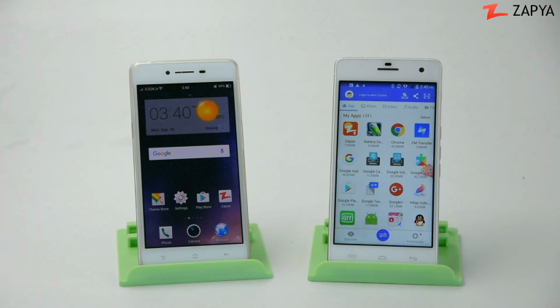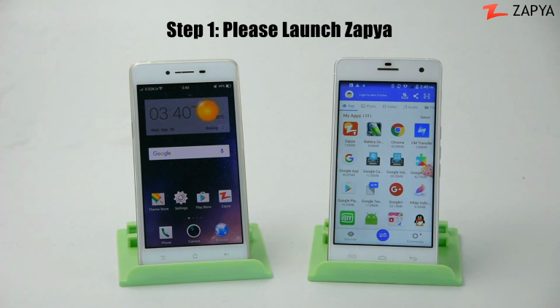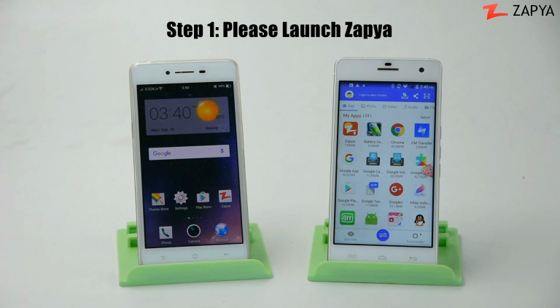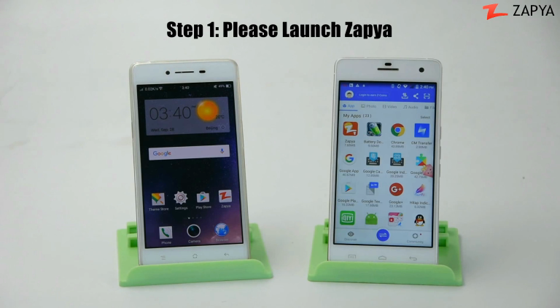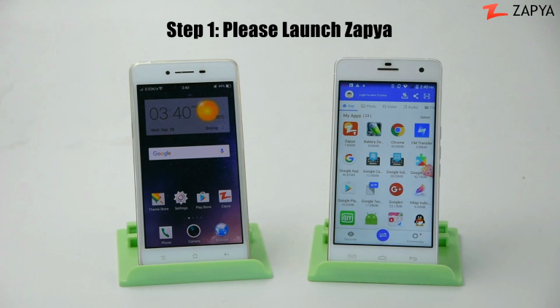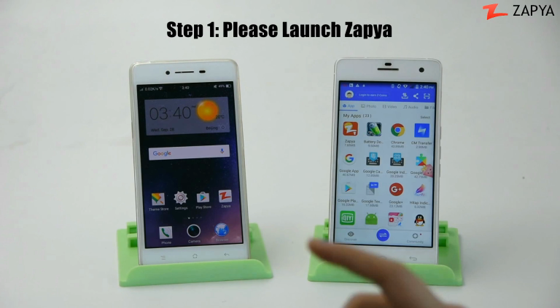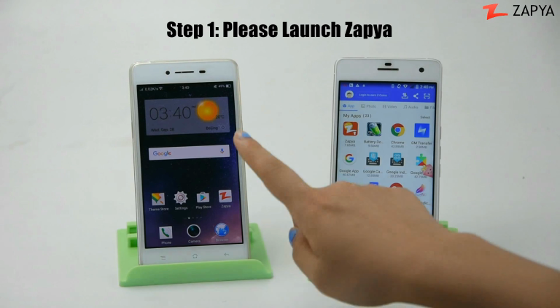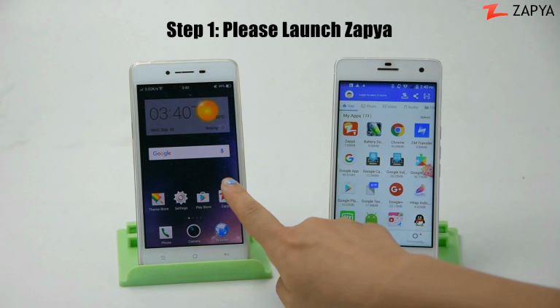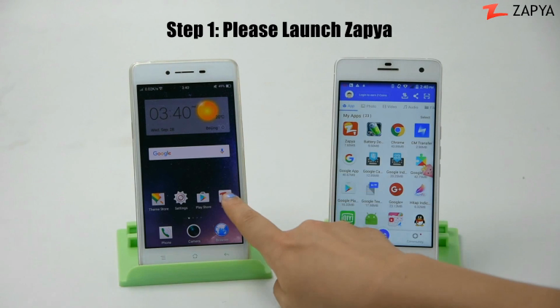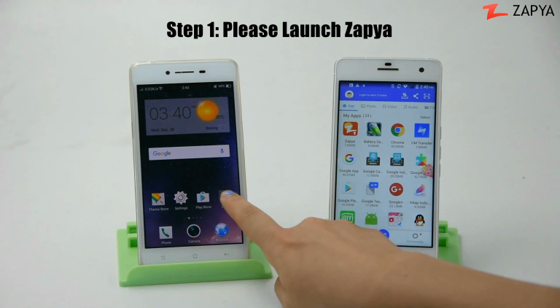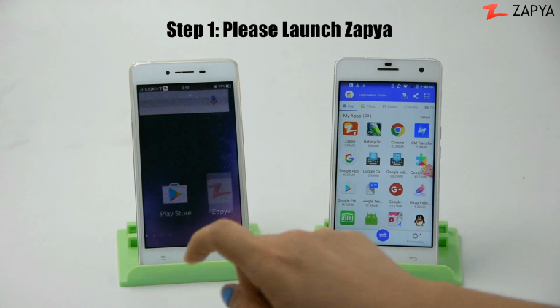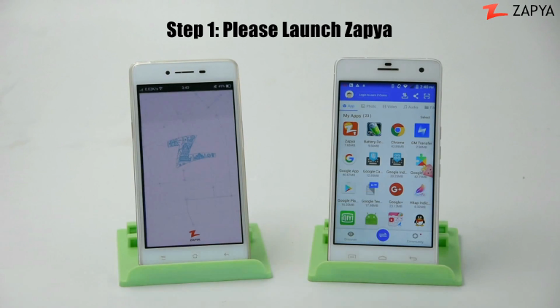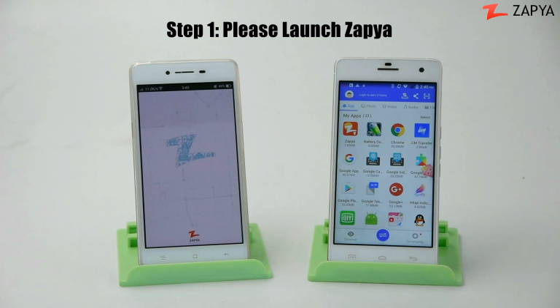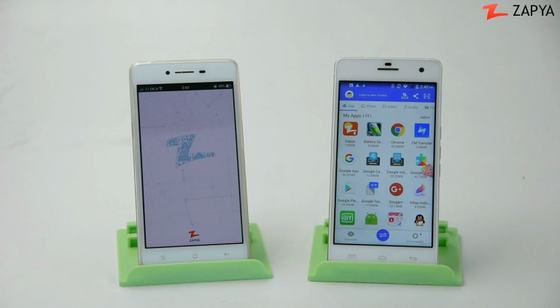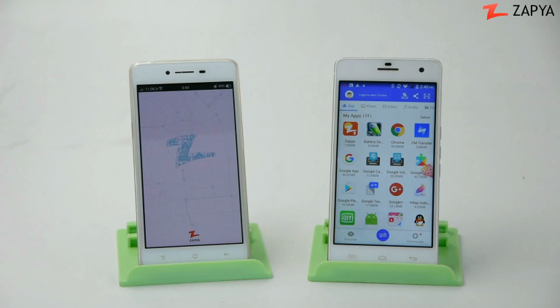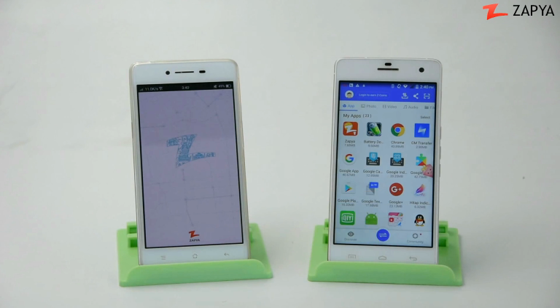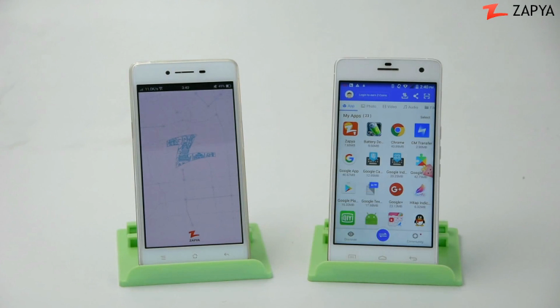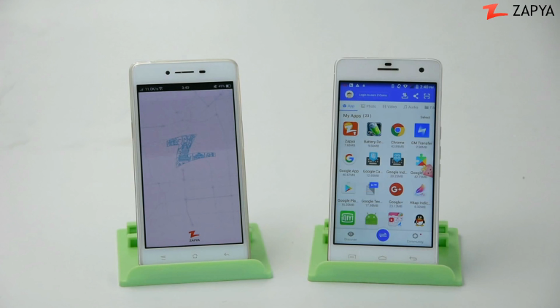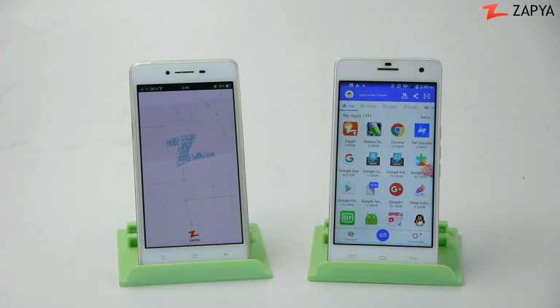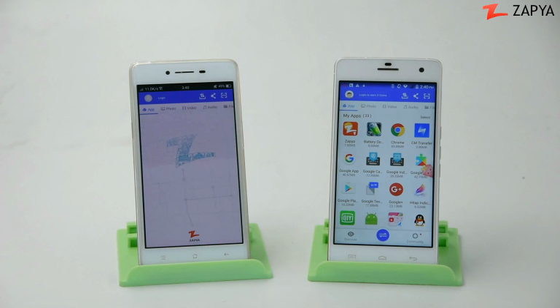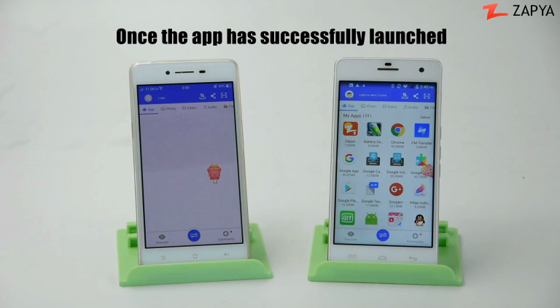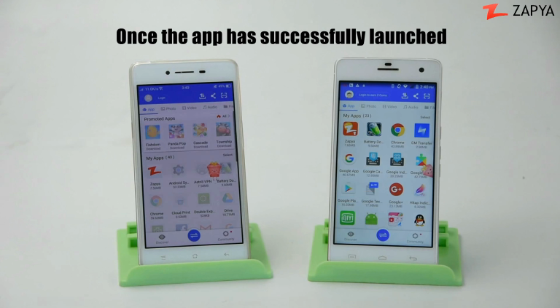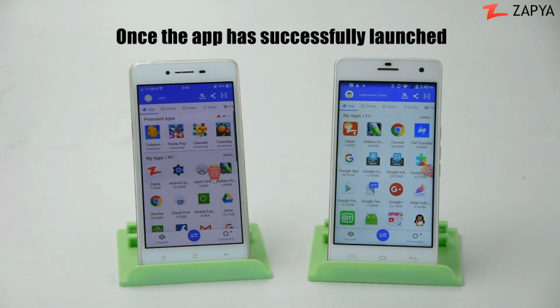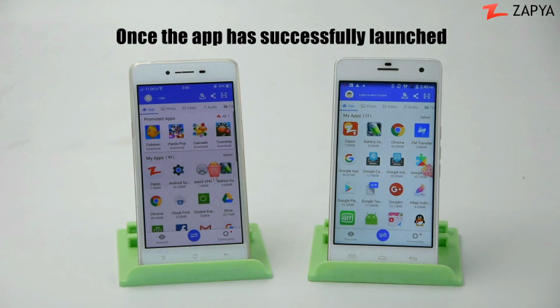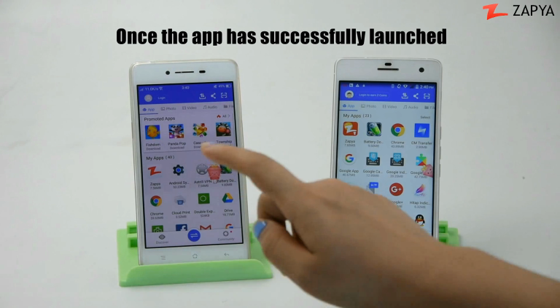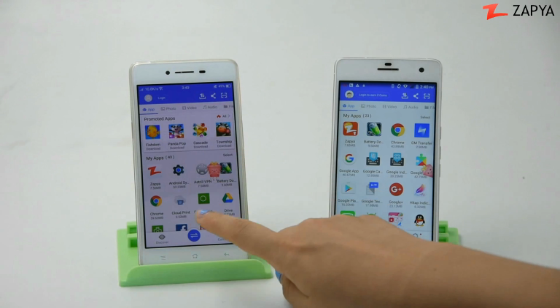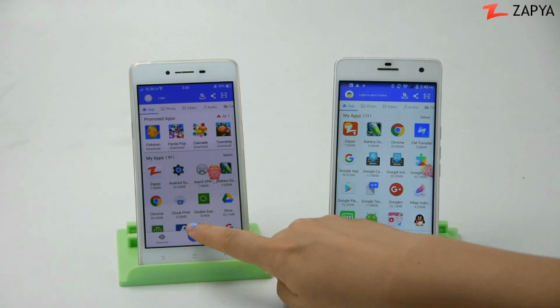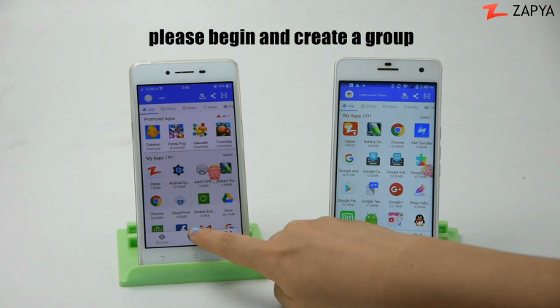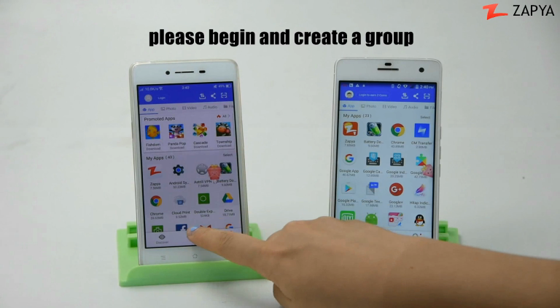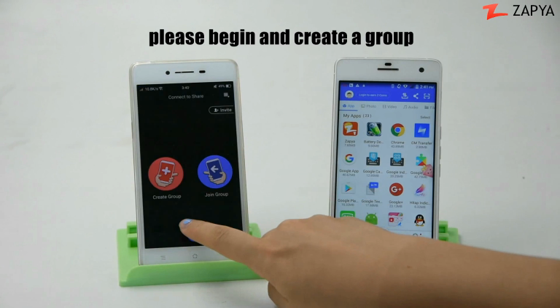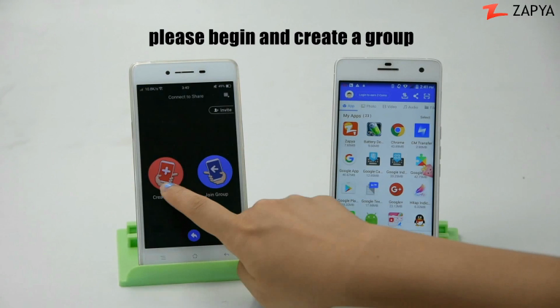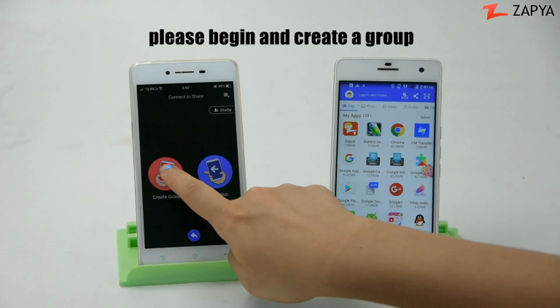Step 1: Please launch Zapia. Once the app is successfully launched, please begin and create a group.